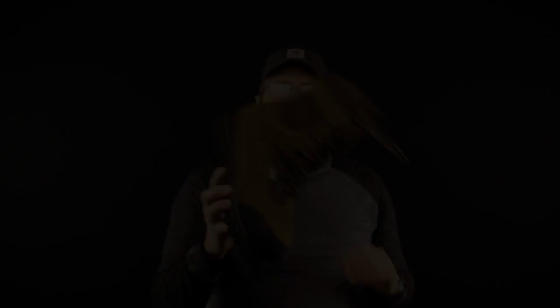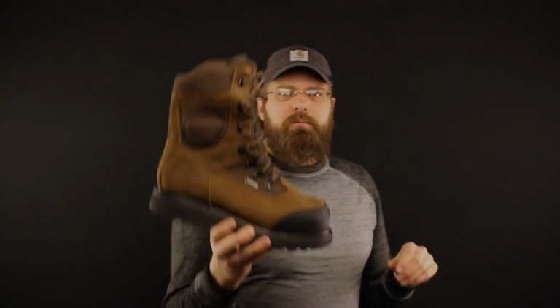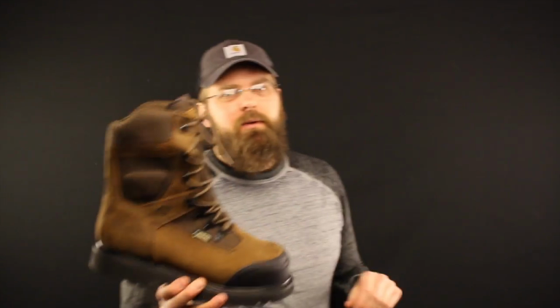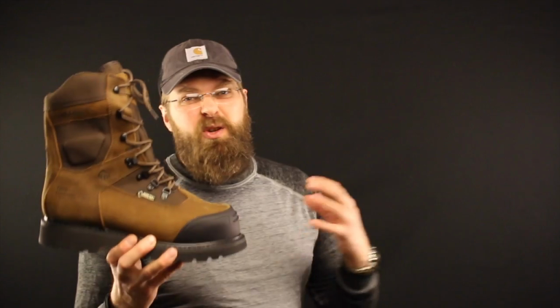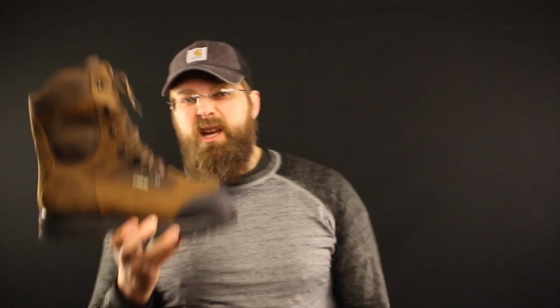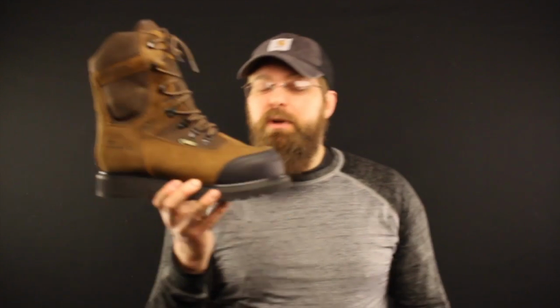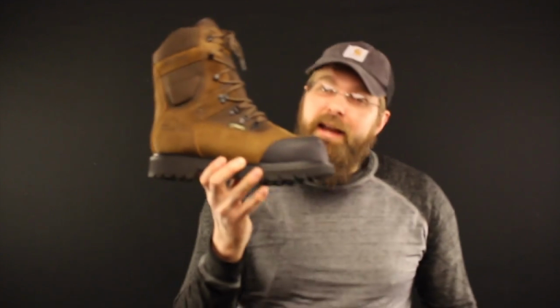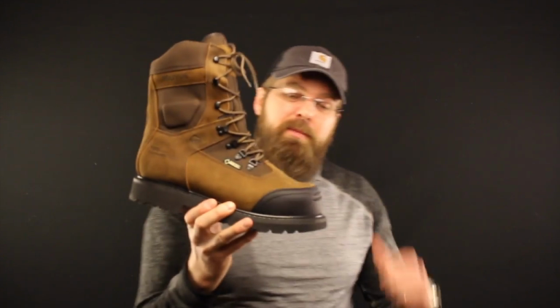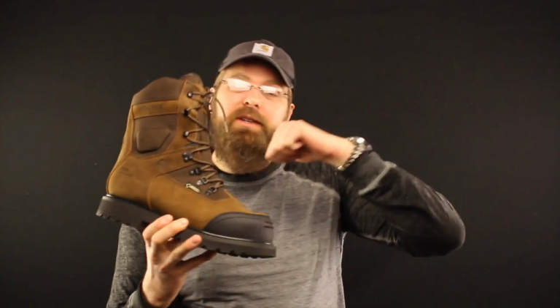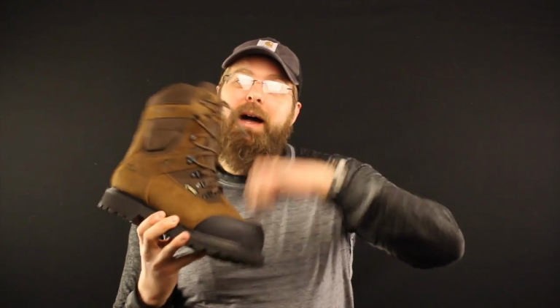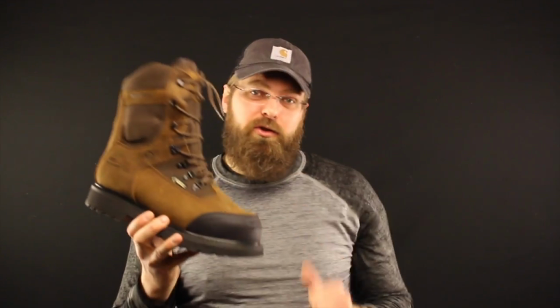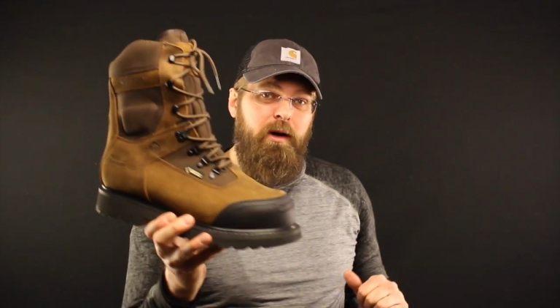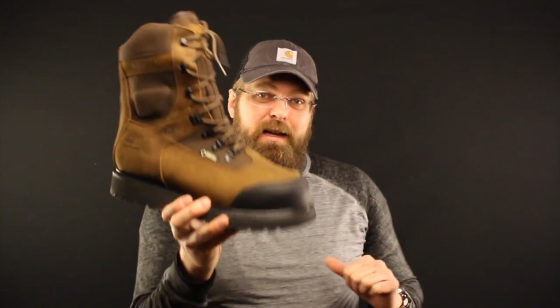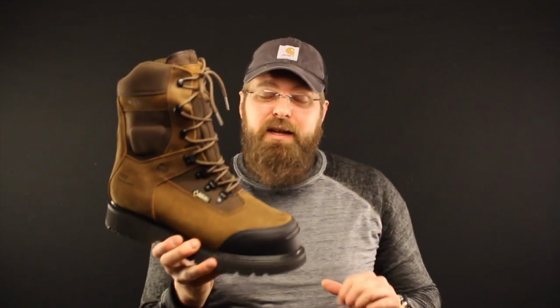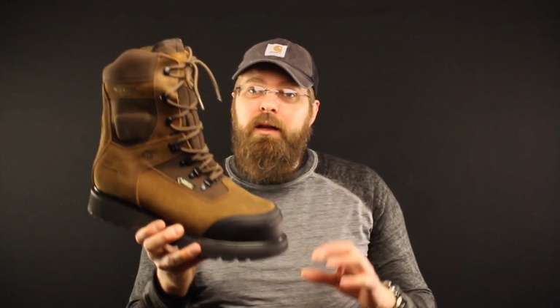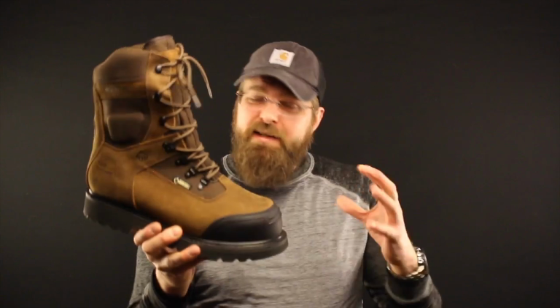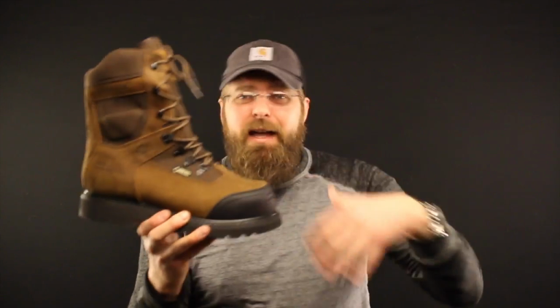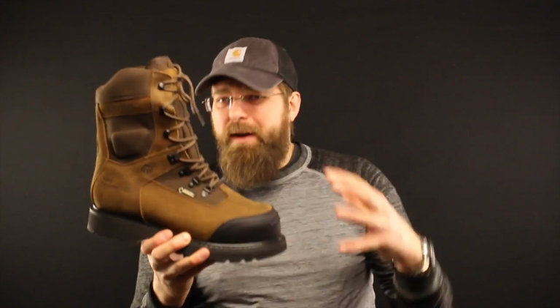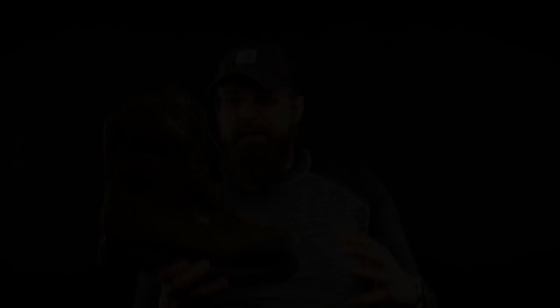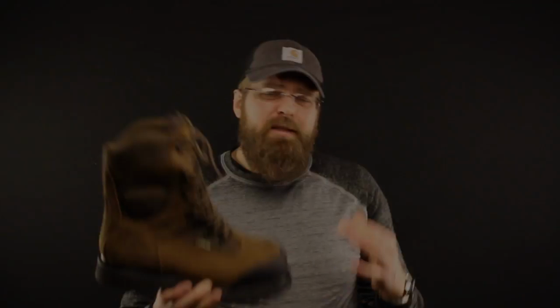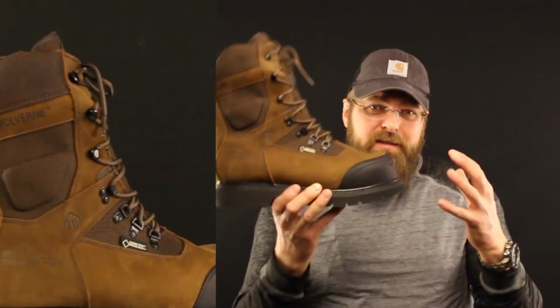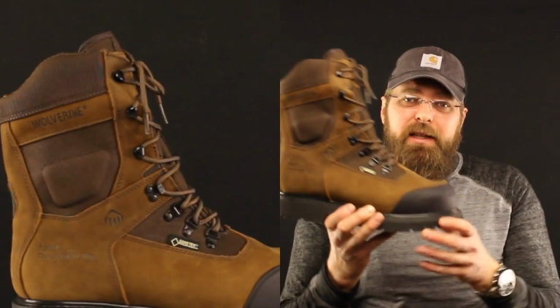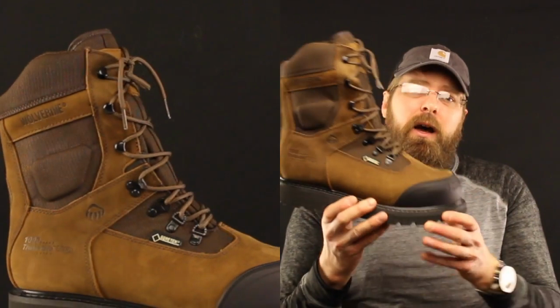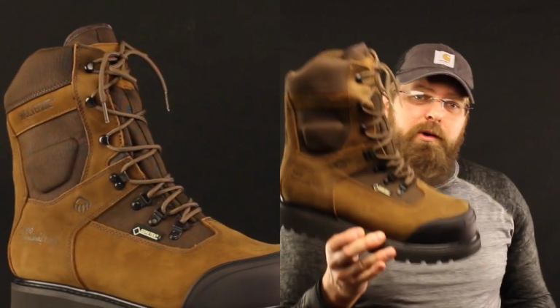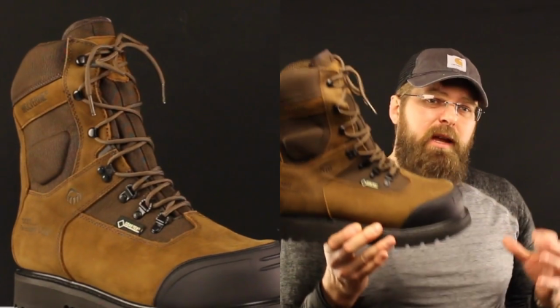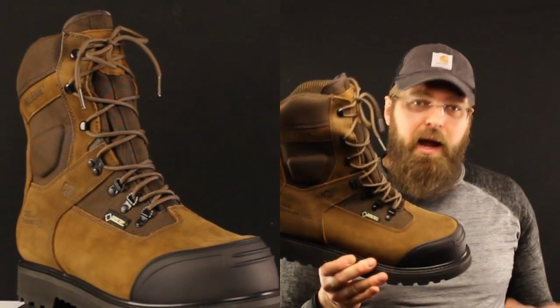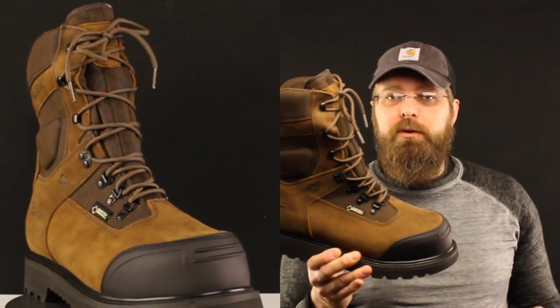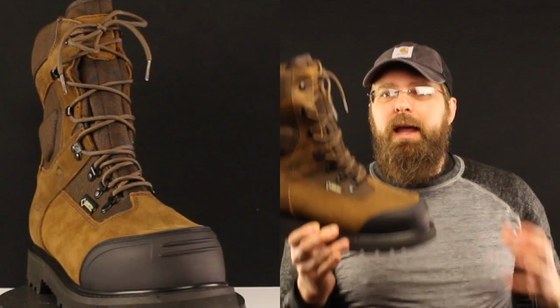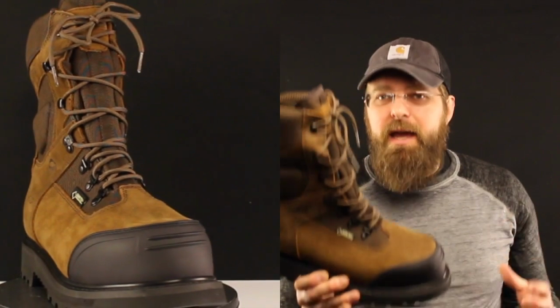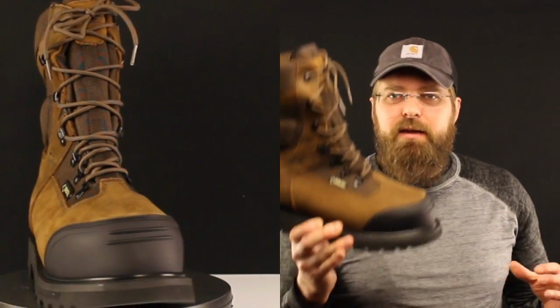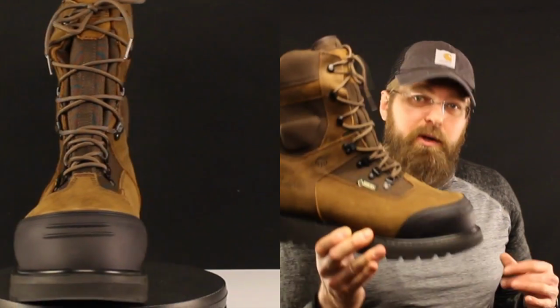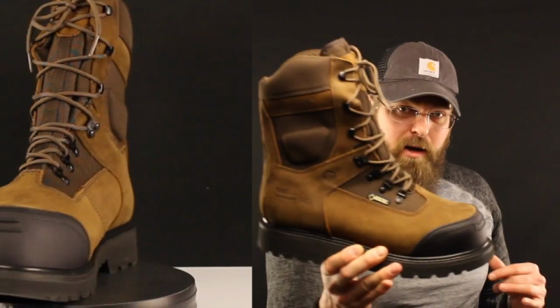This boot is beautiful, this boot is thick. It's not heavy because it's a composite toe and not steel, but it's got a lot going on. This is basically a work boot and a pack boot had a baby, and this is what came out.